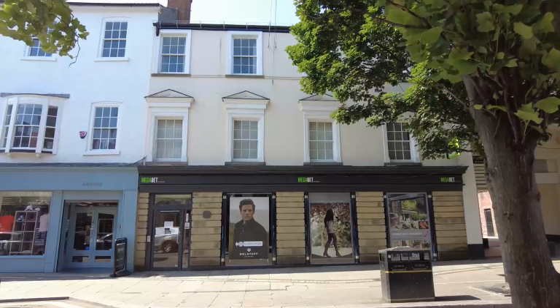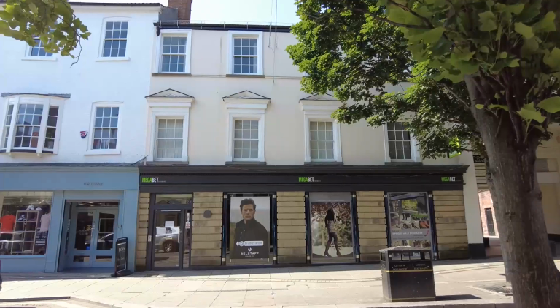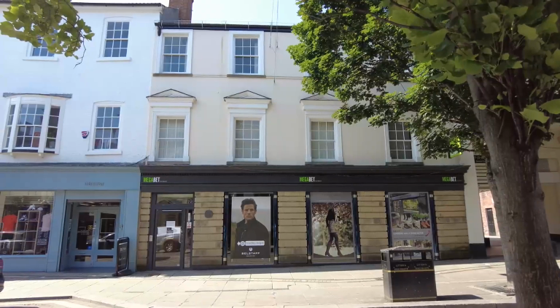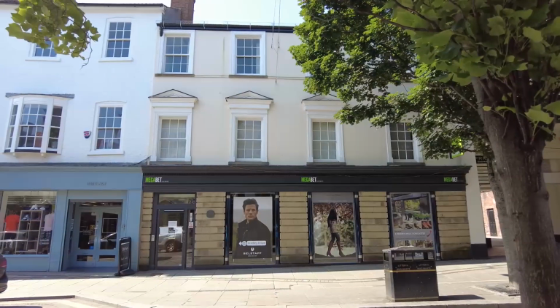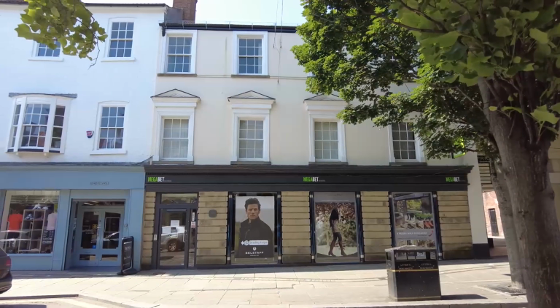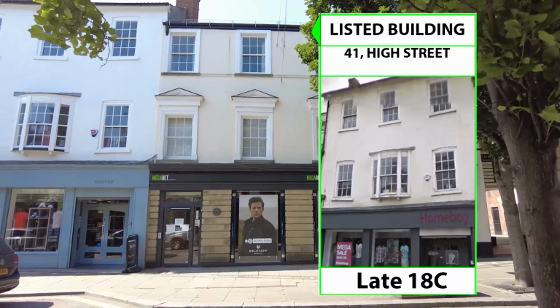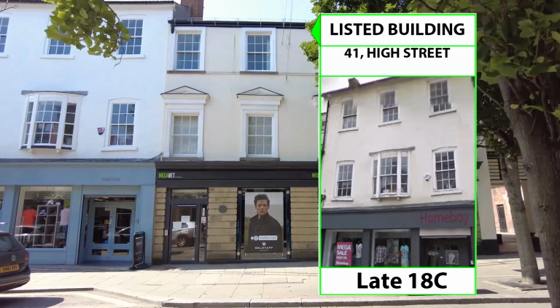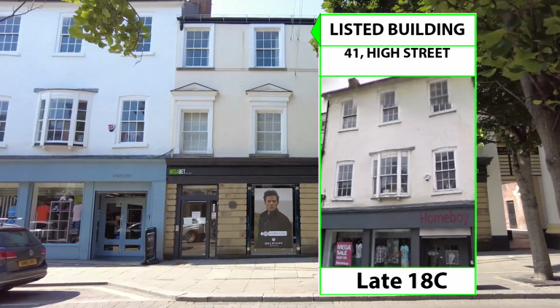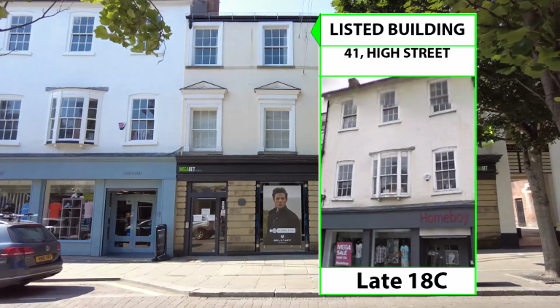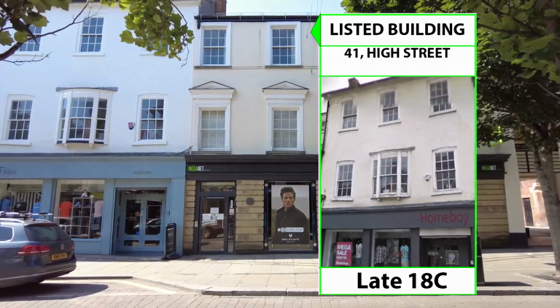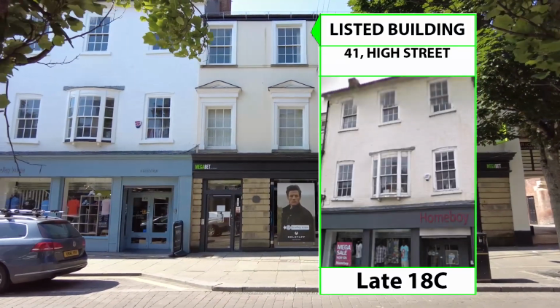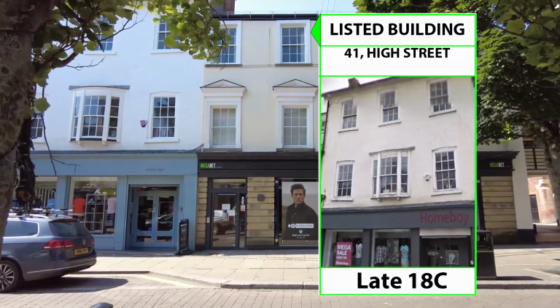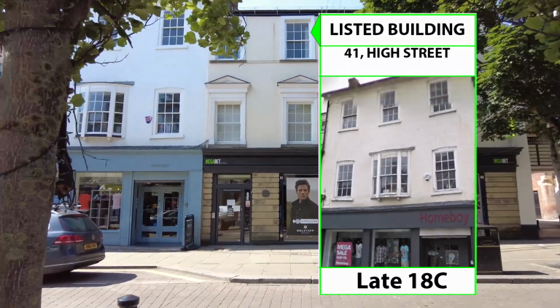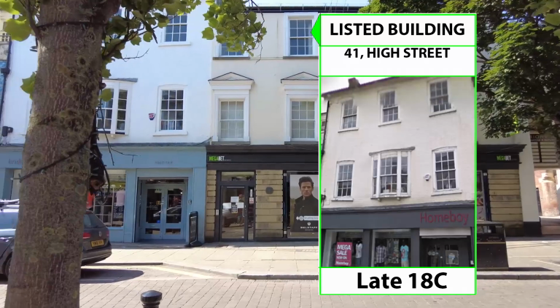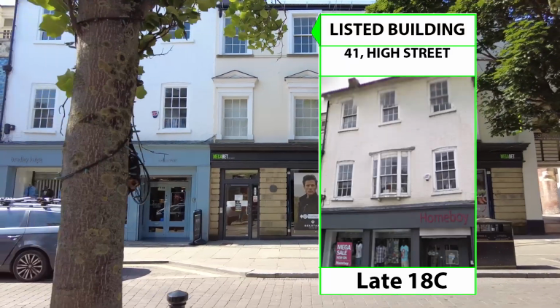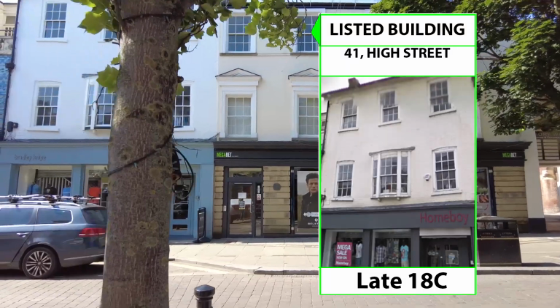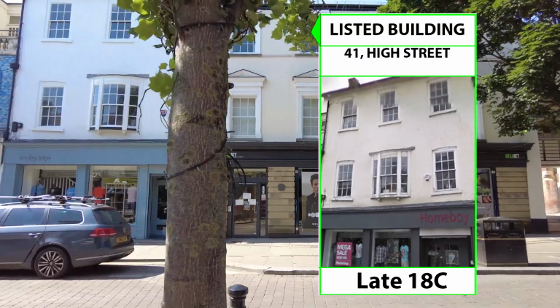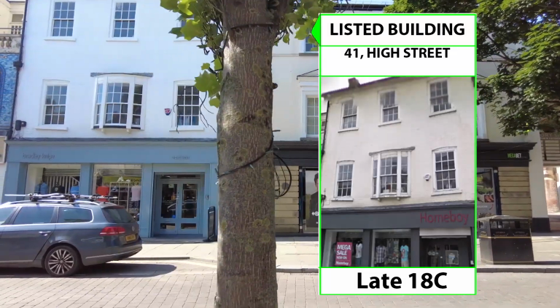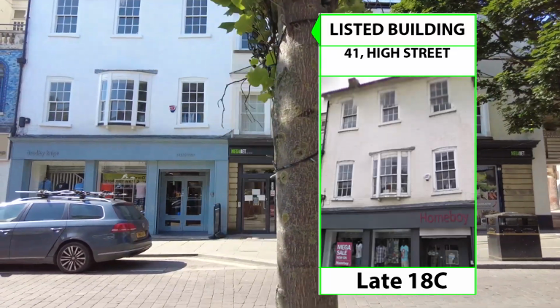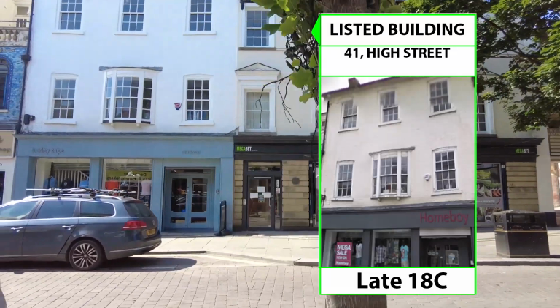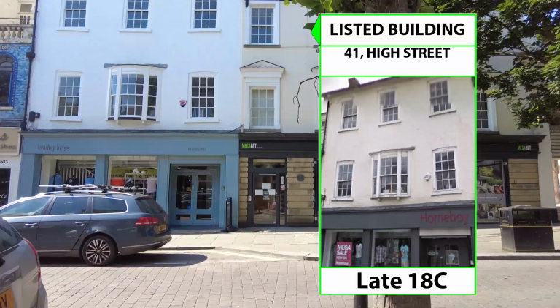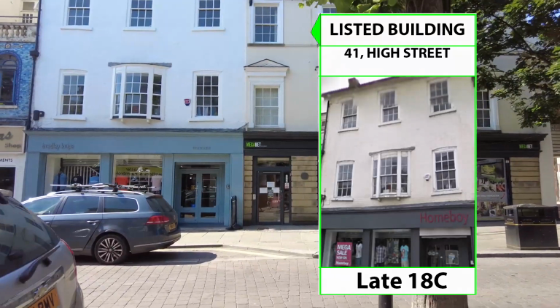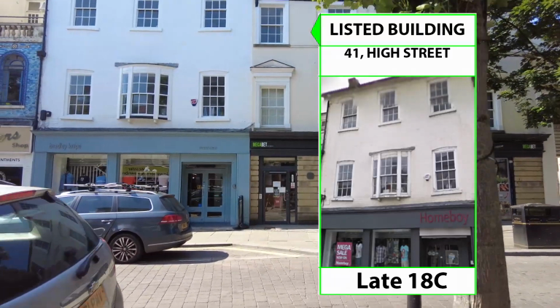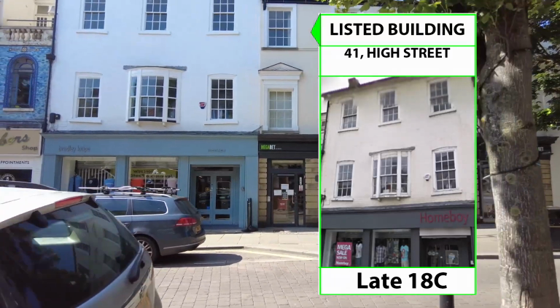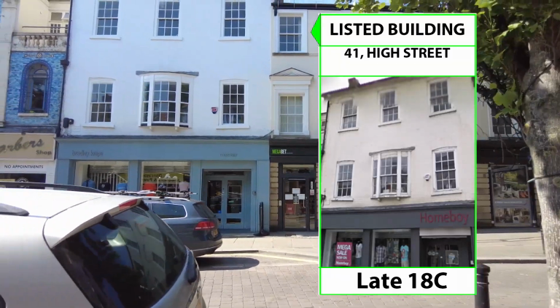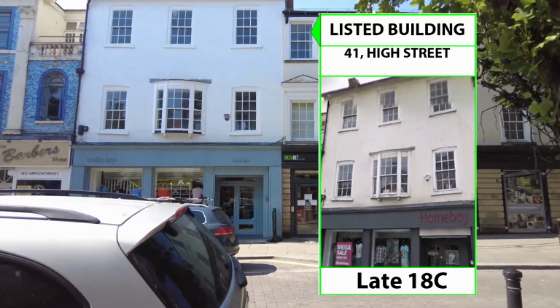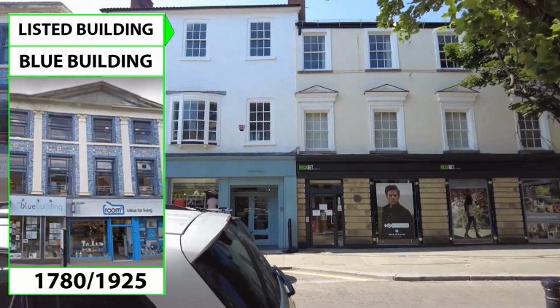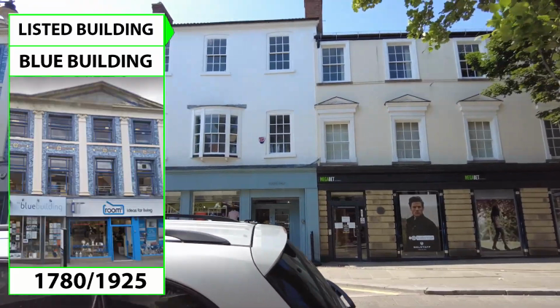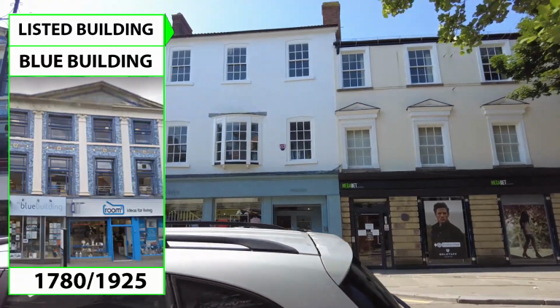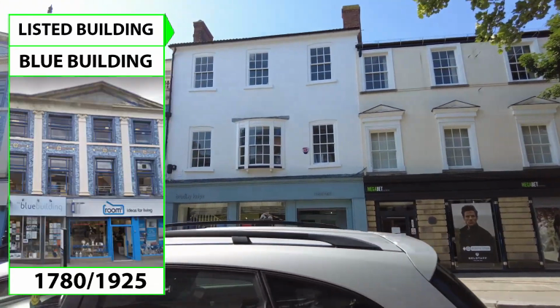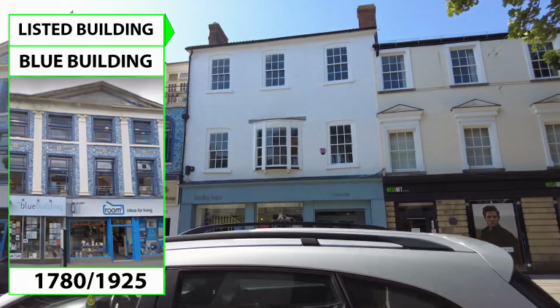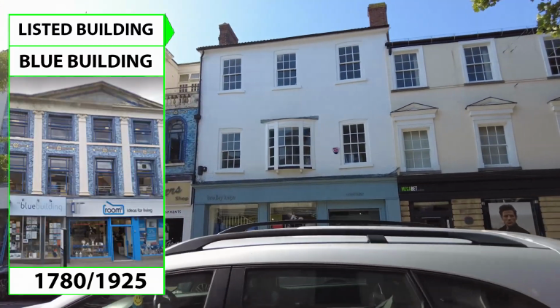On the right-hand side, number 41 High Street was built in the late 18th century, followed by the magnificent blue building dated 1780.